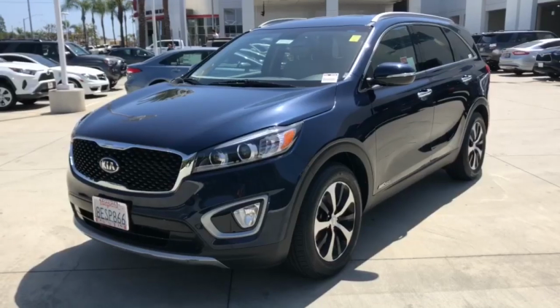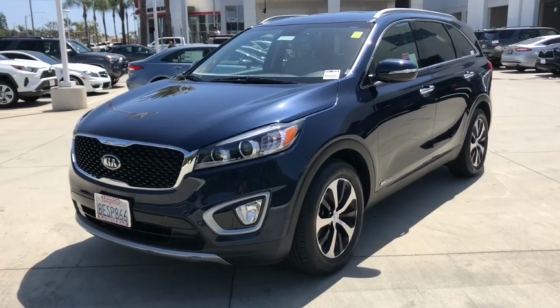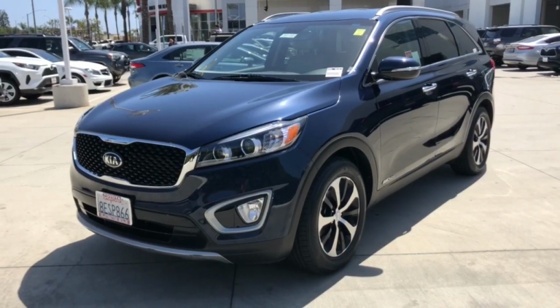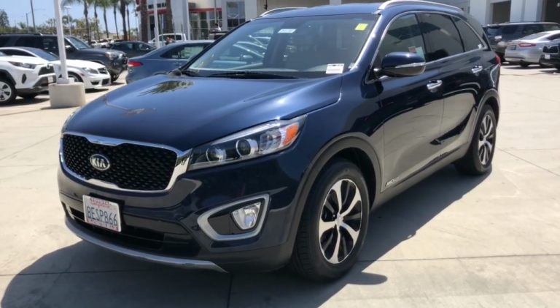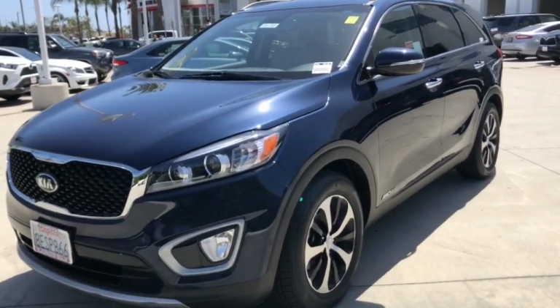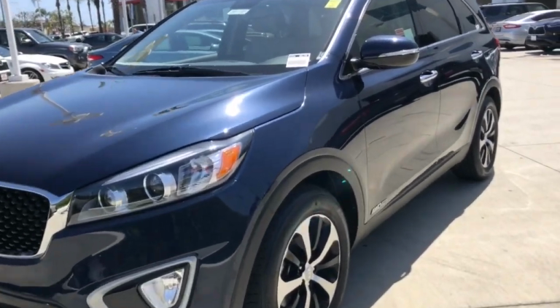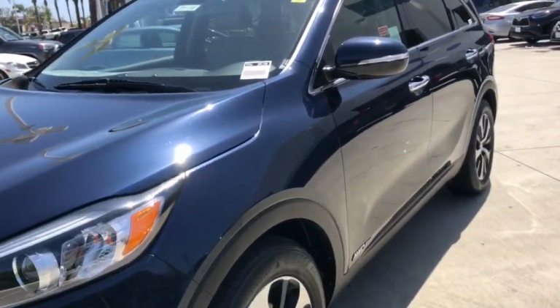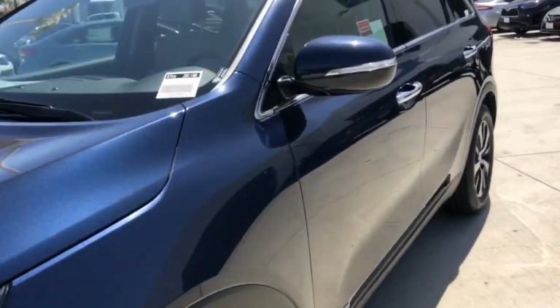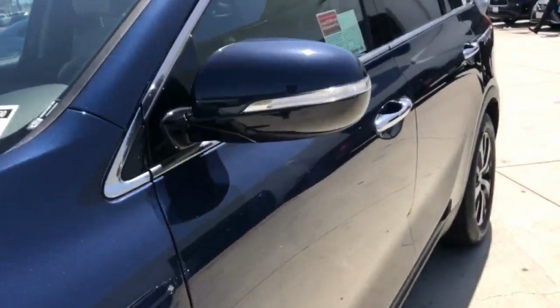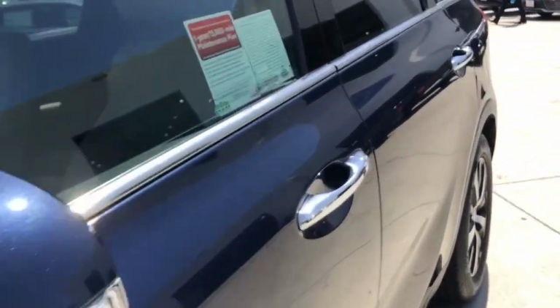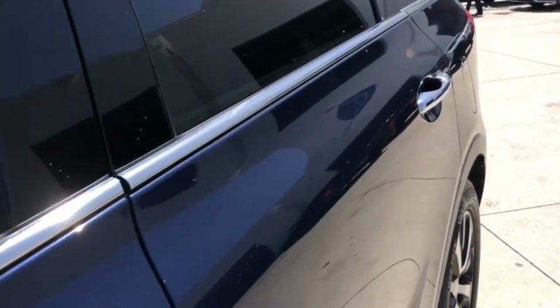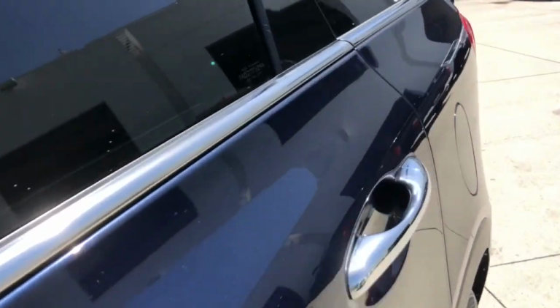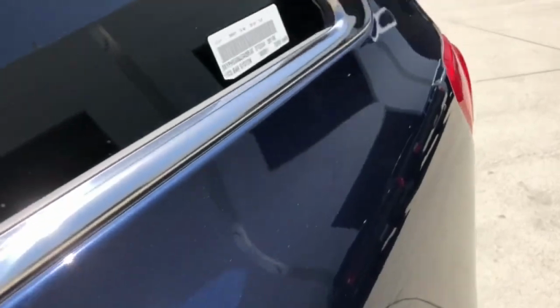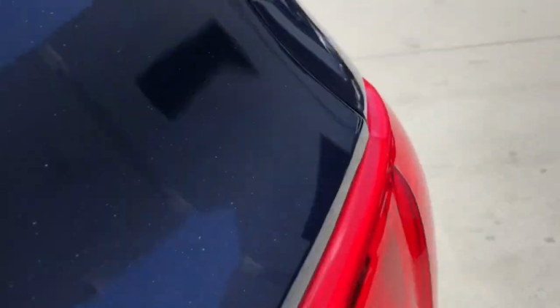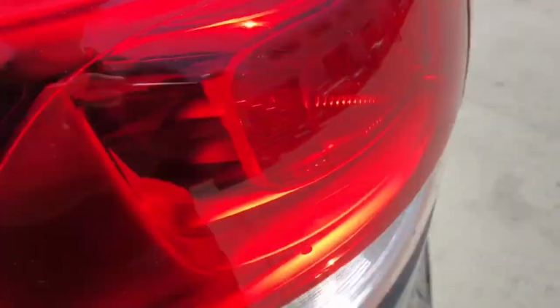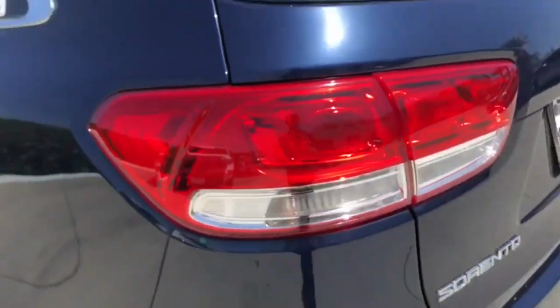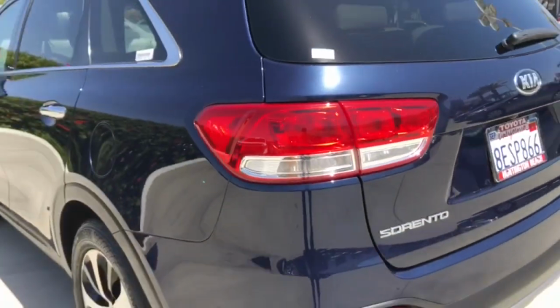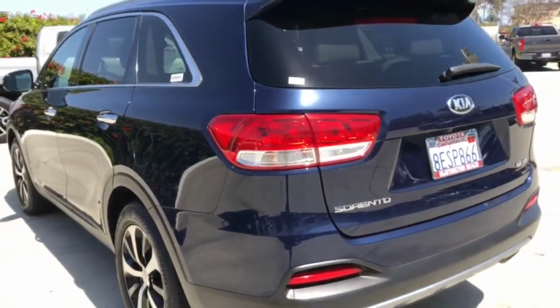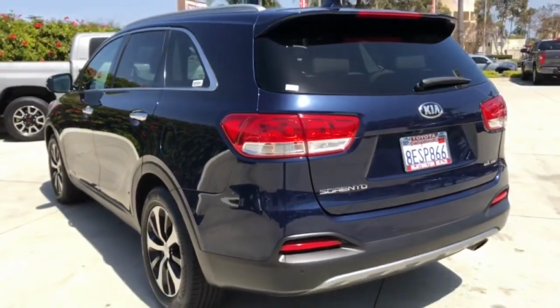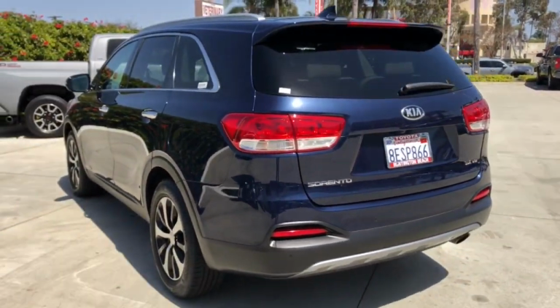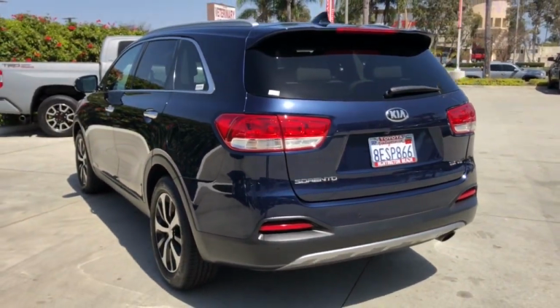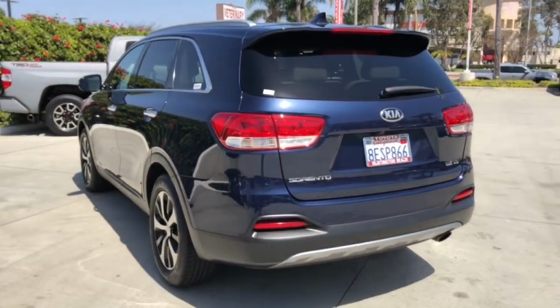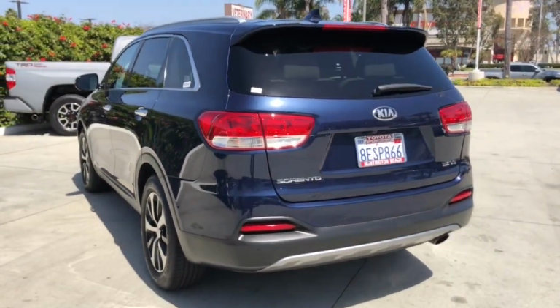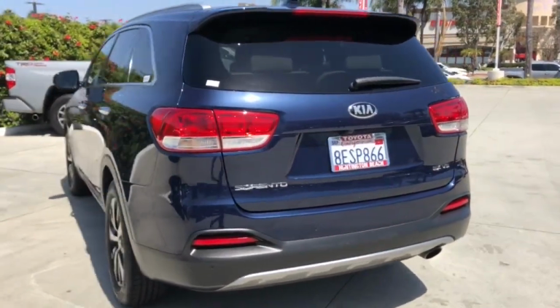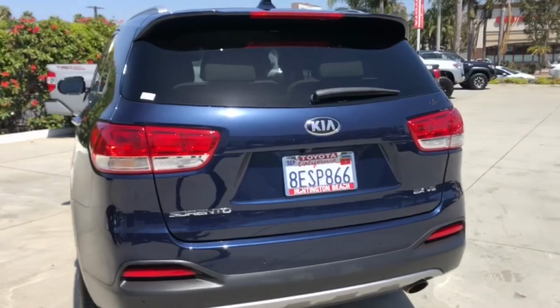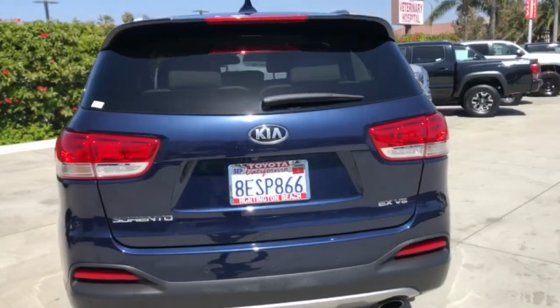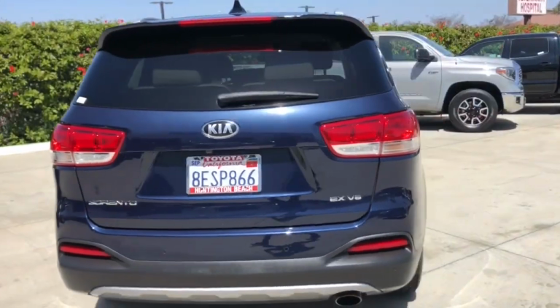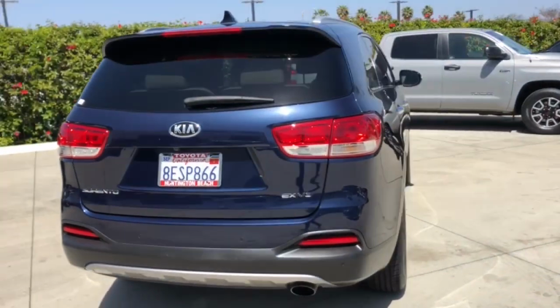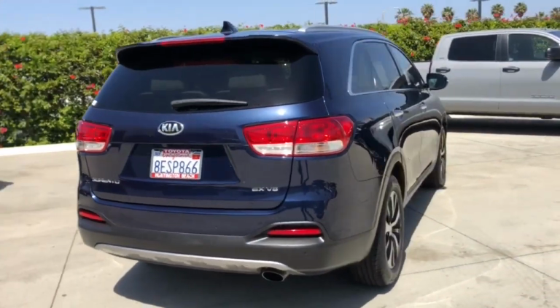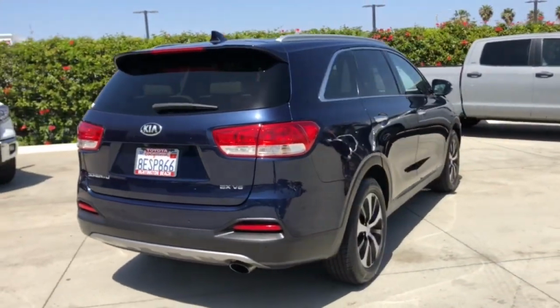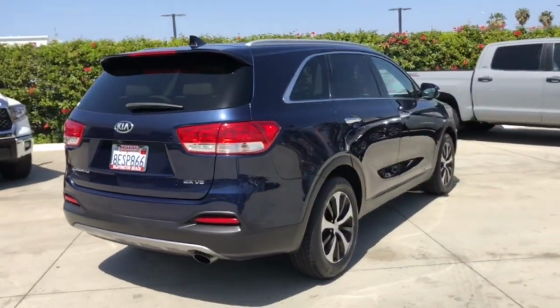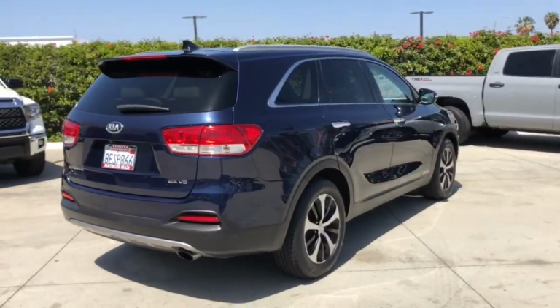Take a moment to check out the 2018 Kia Sorento. This vehicle is an outstanding buy with fewer than 45,000 miles on the odometer. Answer the call to adventure in this sleek Sorento.